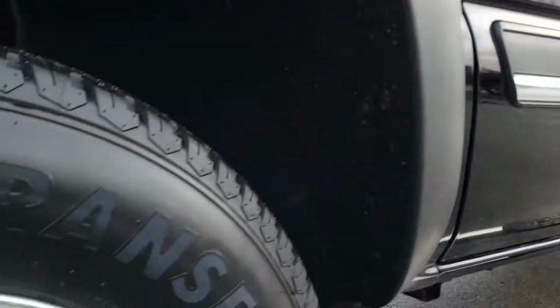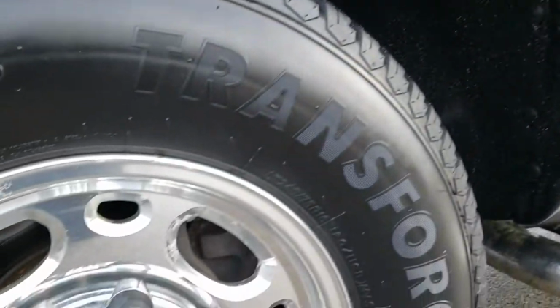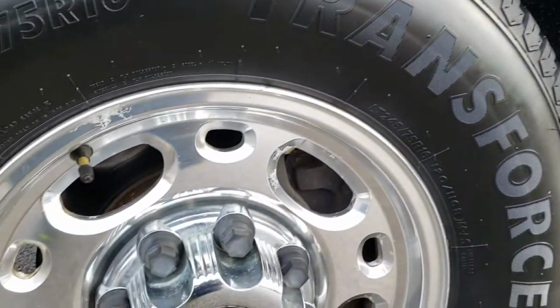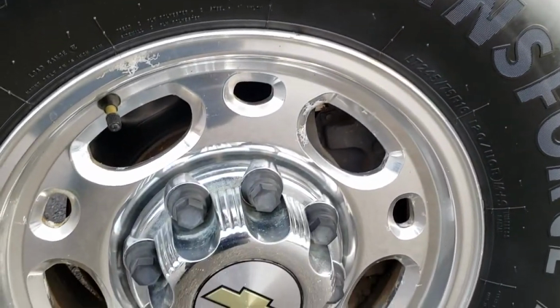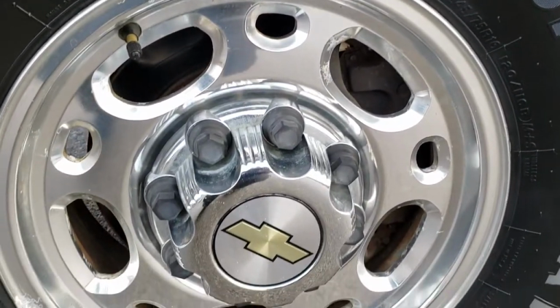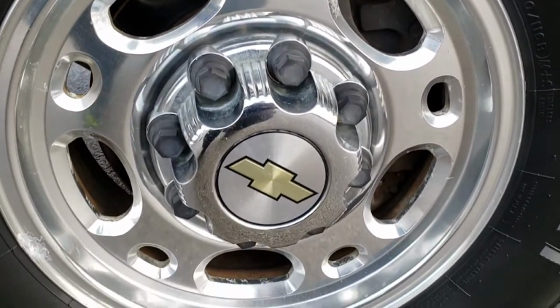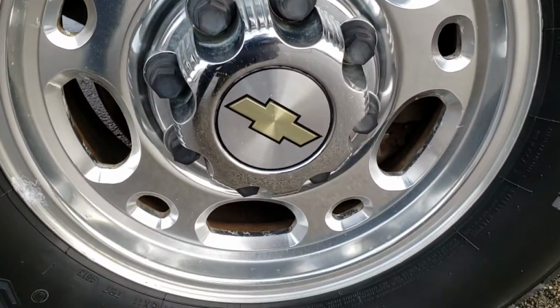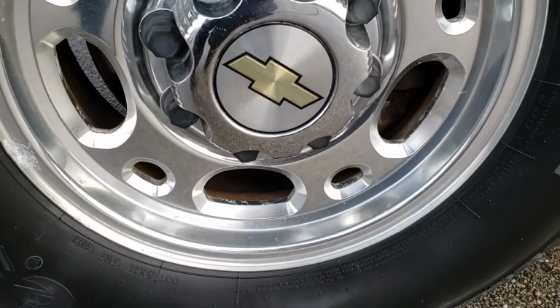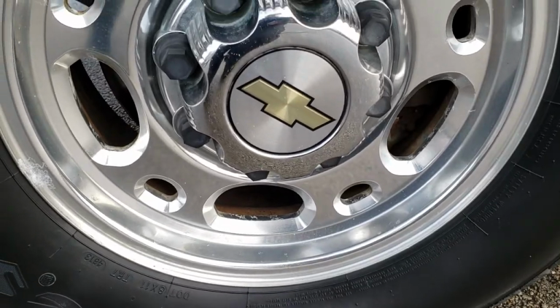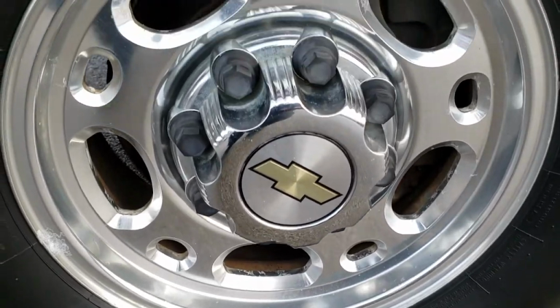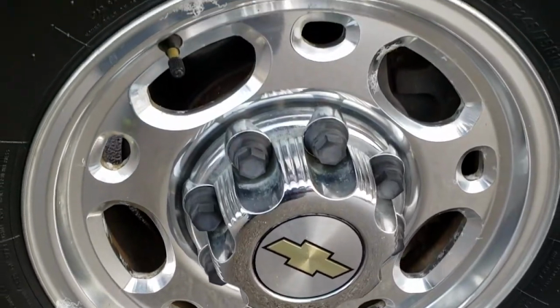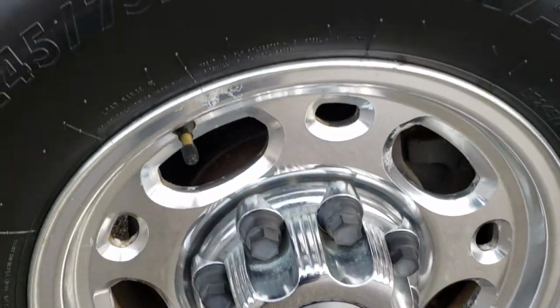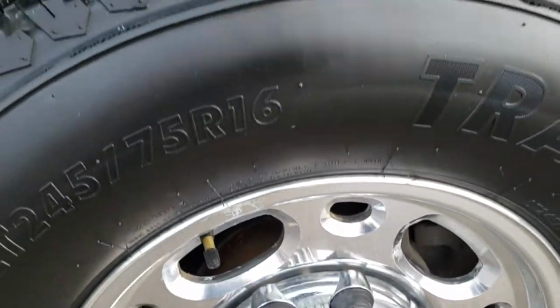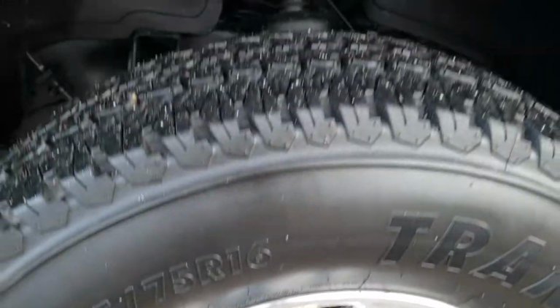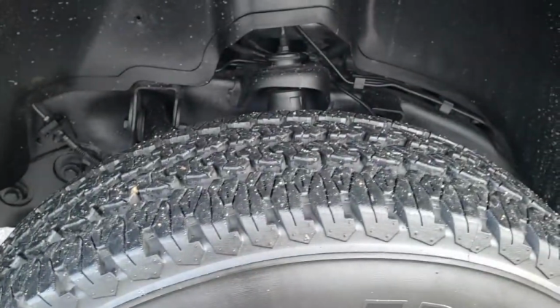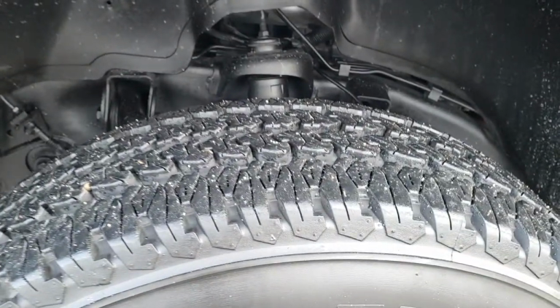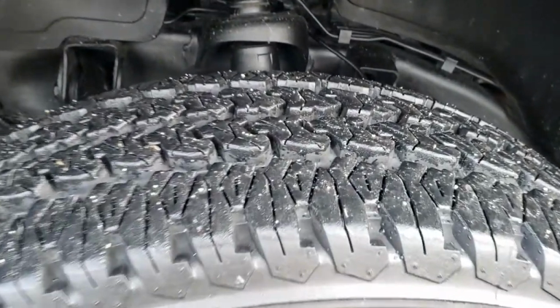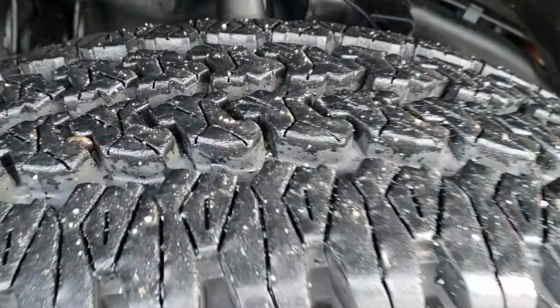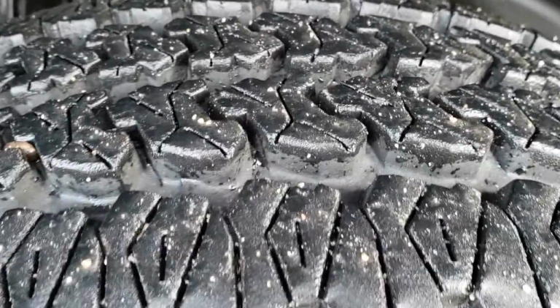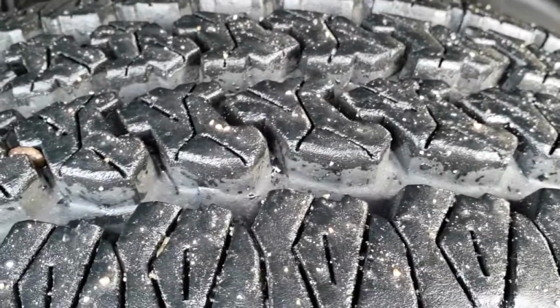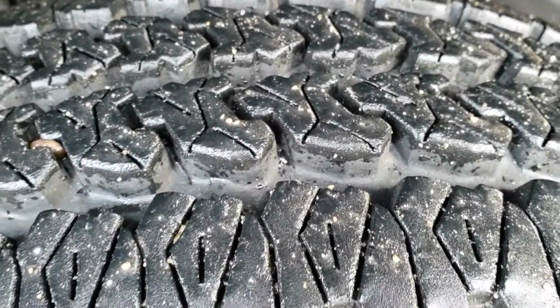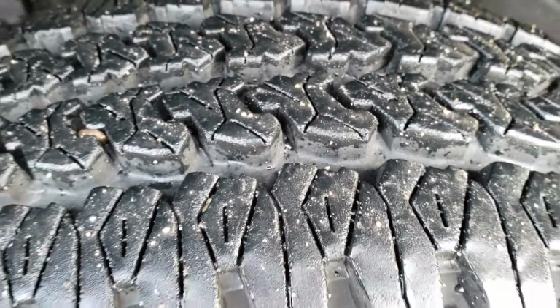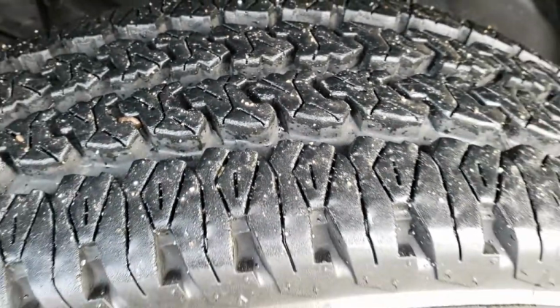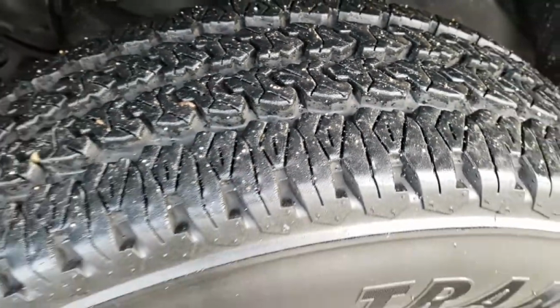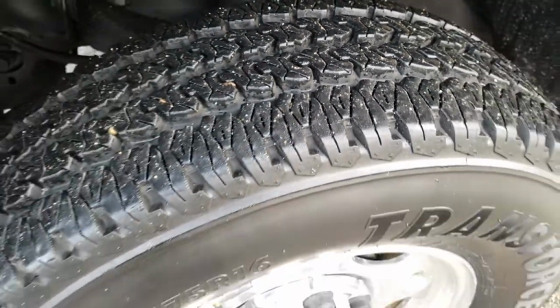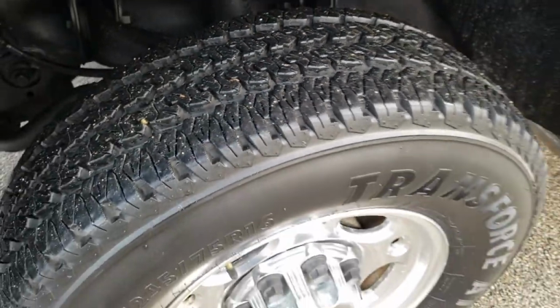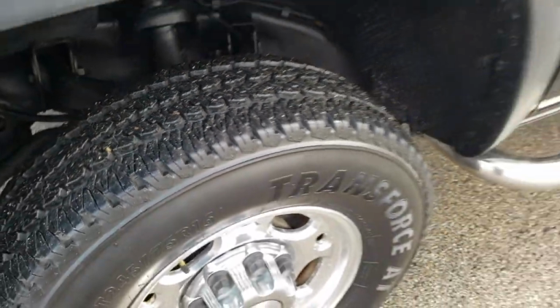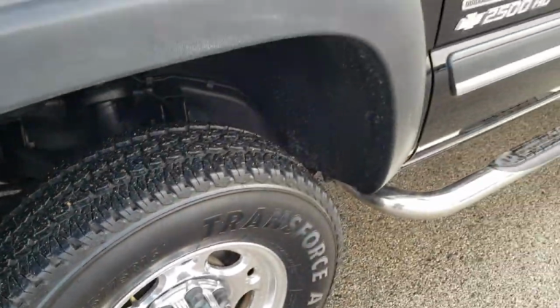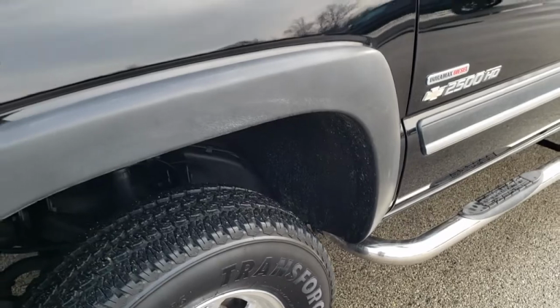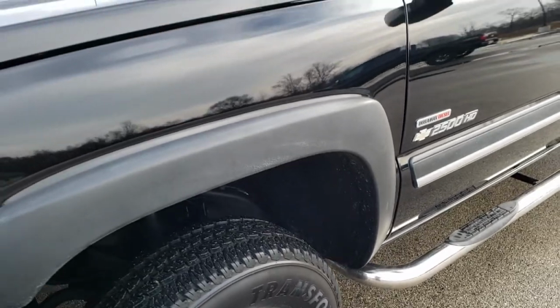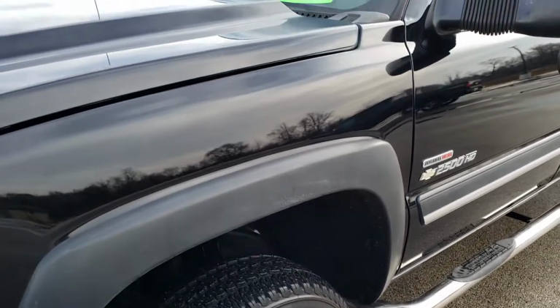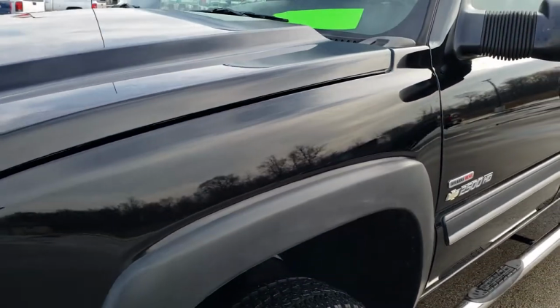Comes with these 16 inch polished aluminum rims. These are factory rims and it has Firestone Transforce LT 245 75 R16 tires. These tires have about 80 to 90 percent of the tread left and are in really nice shape.